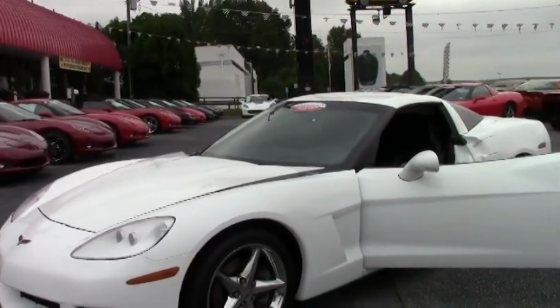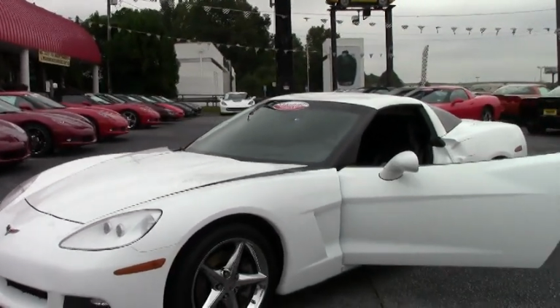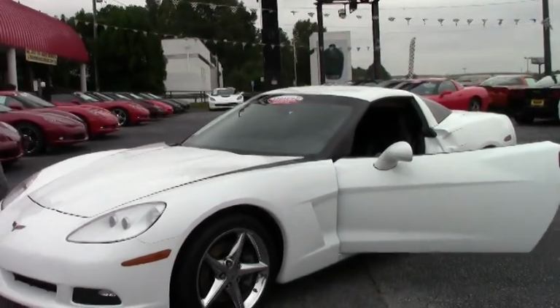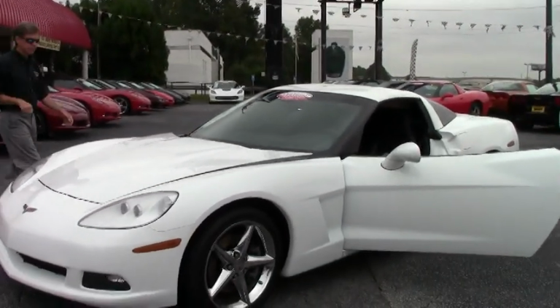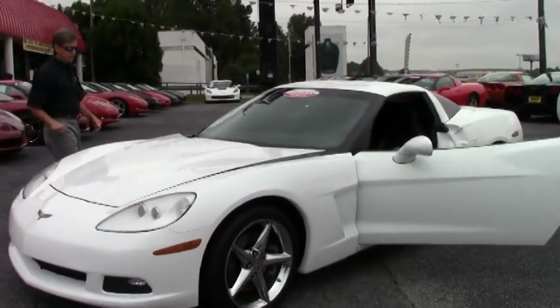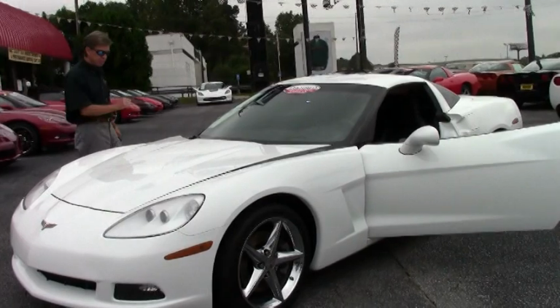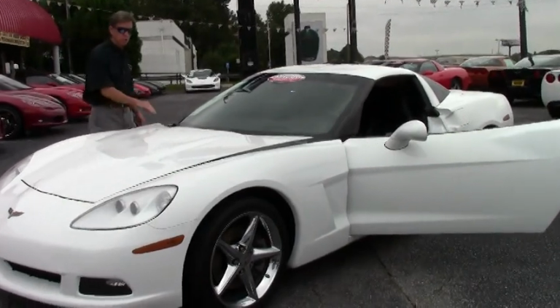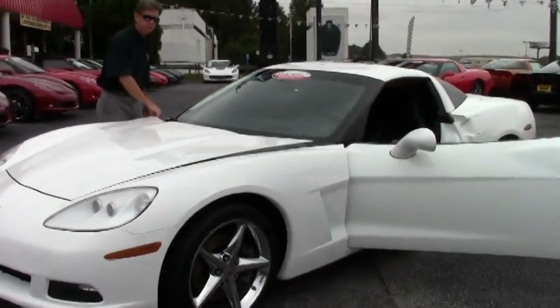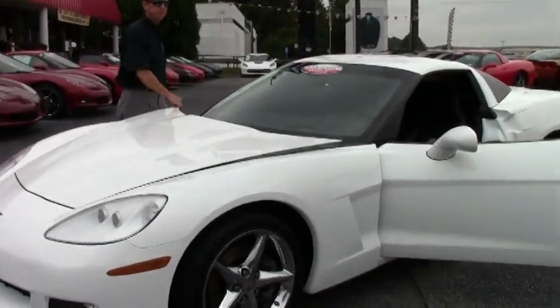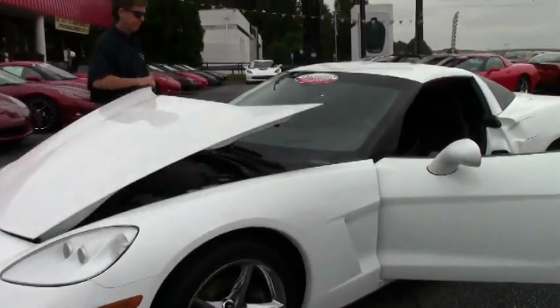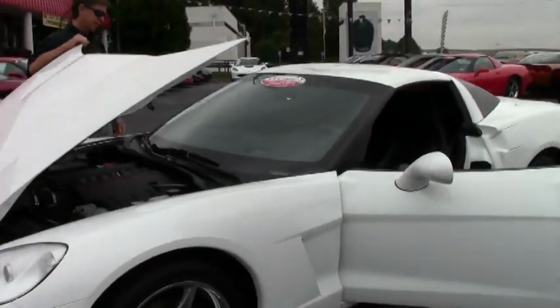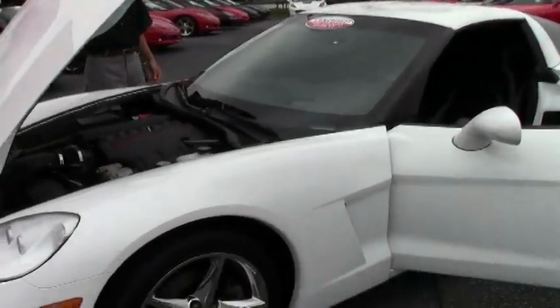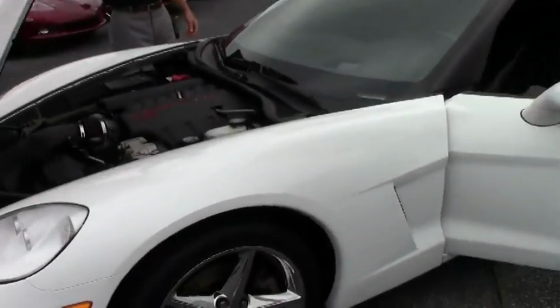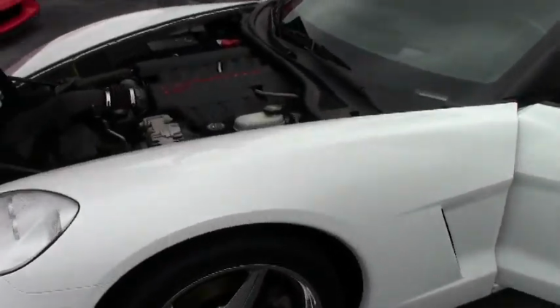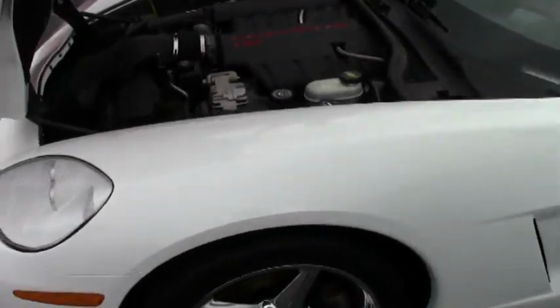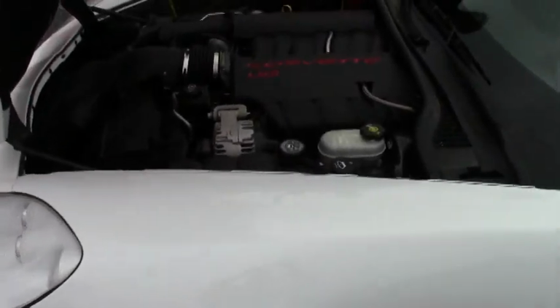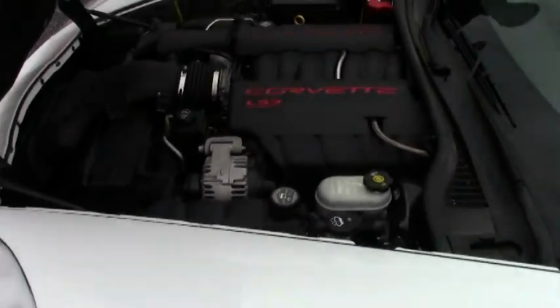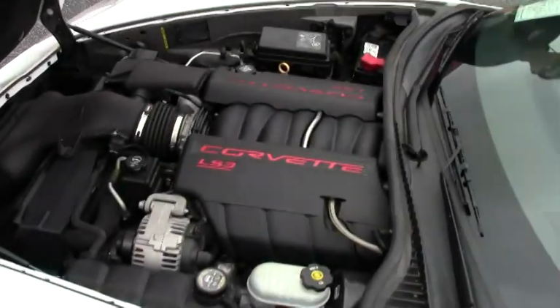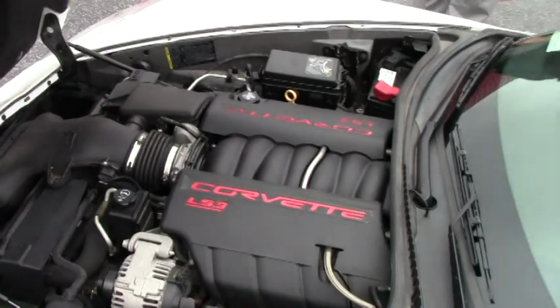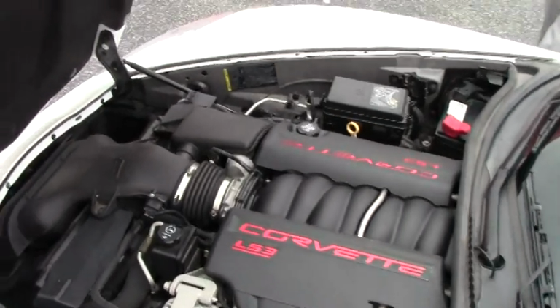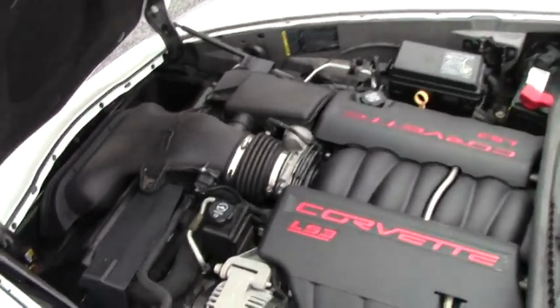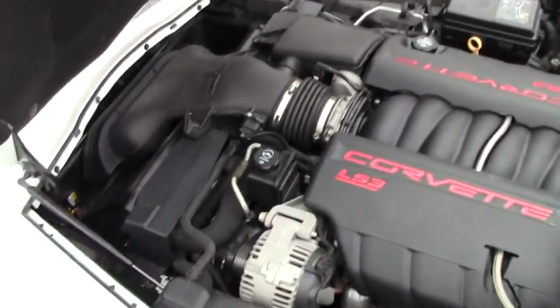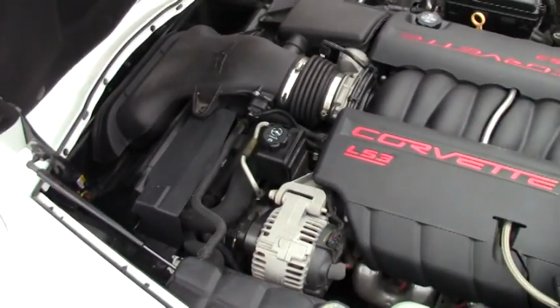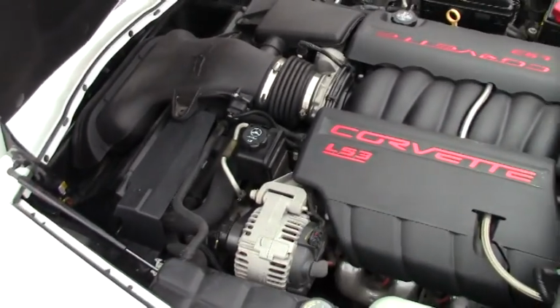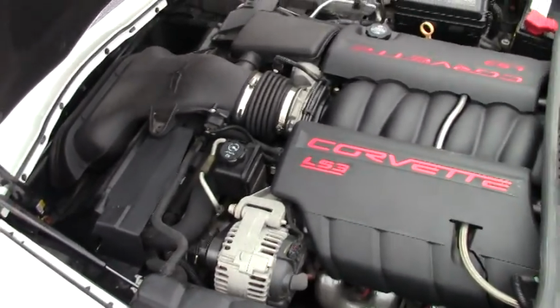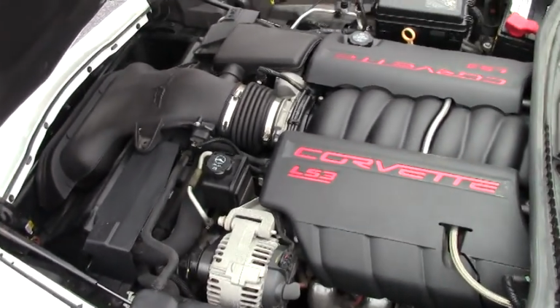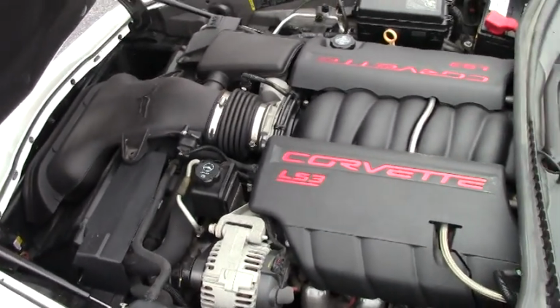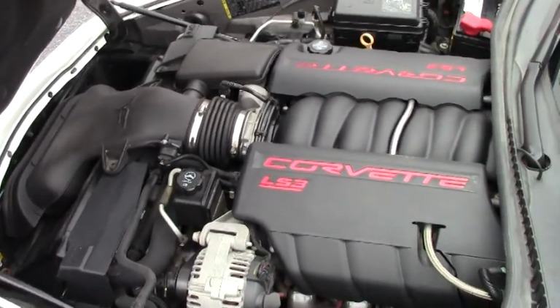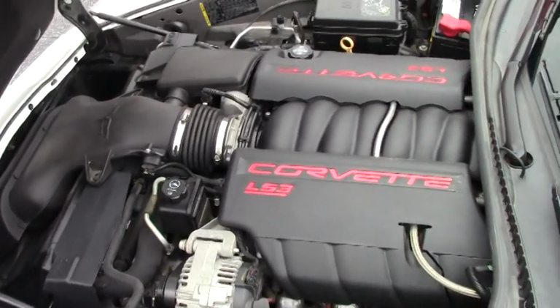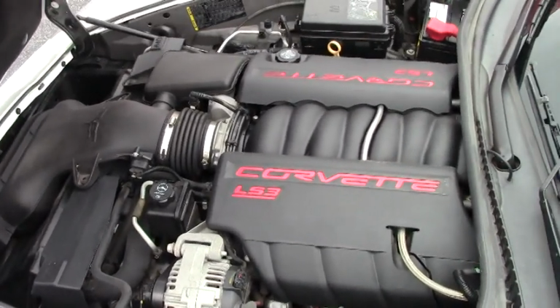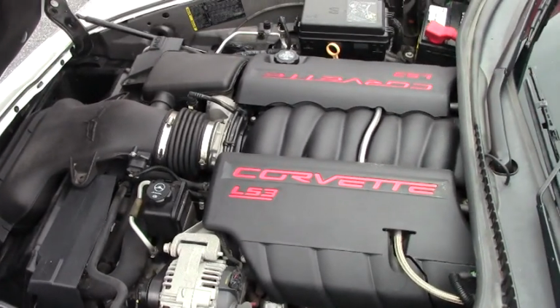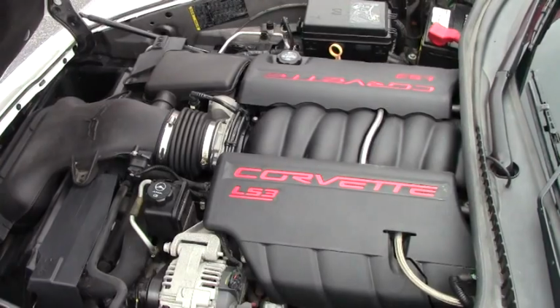We're also going to take a look up underneath the hood. LS3 engine, 436 horsepower, gets great gas mileage on the open highway or in town.